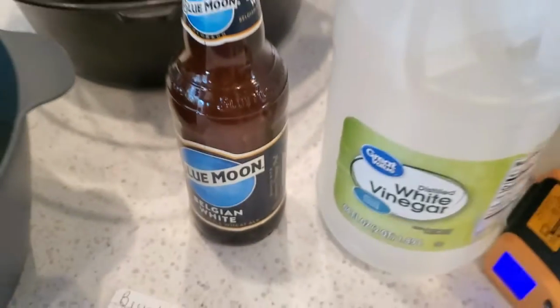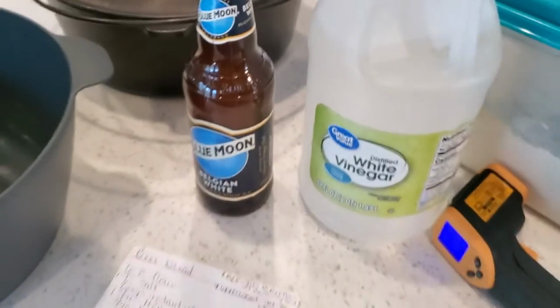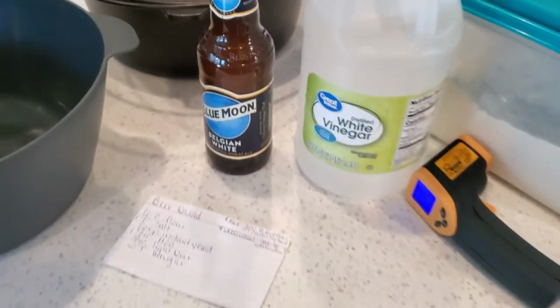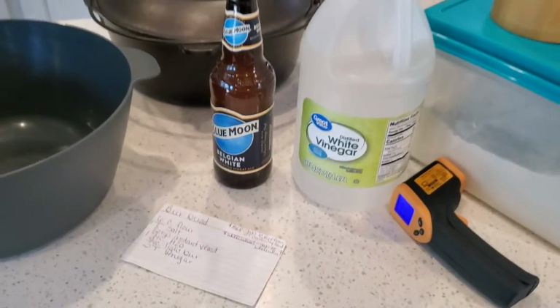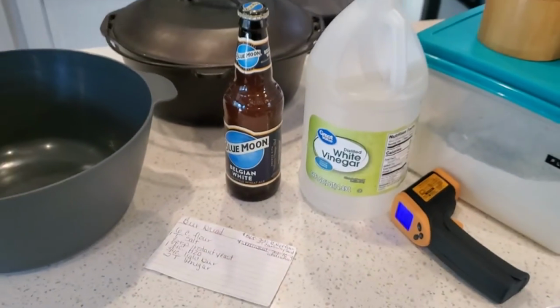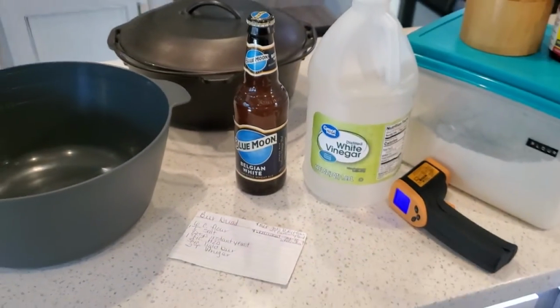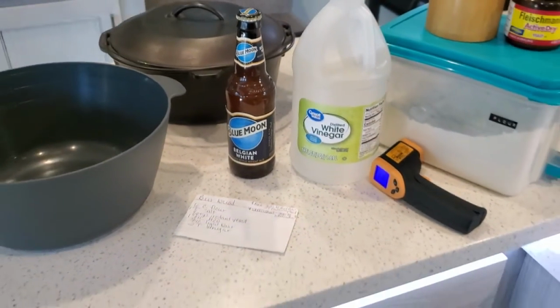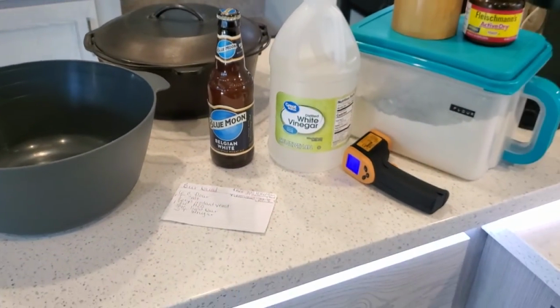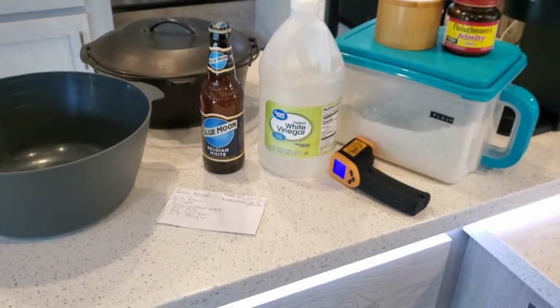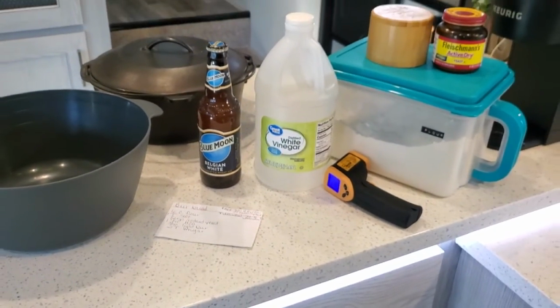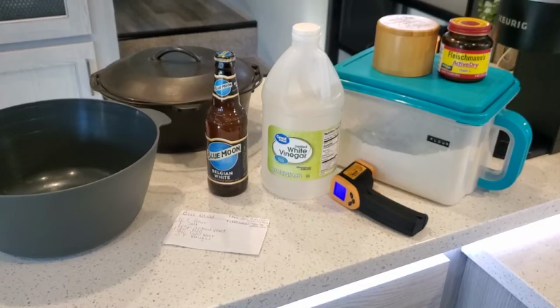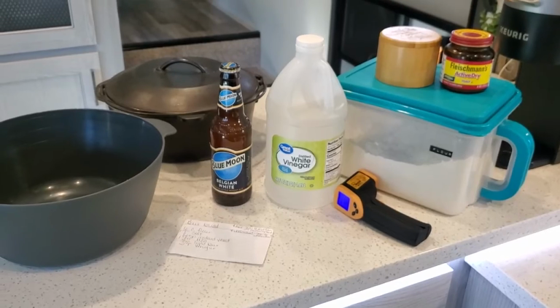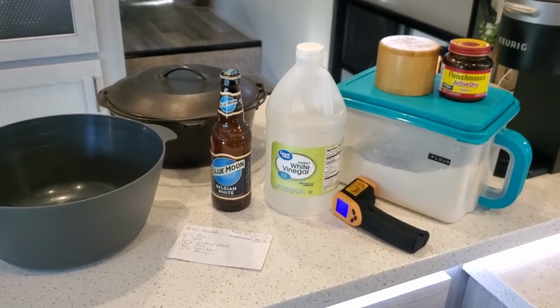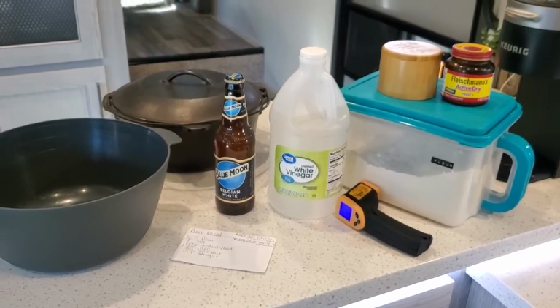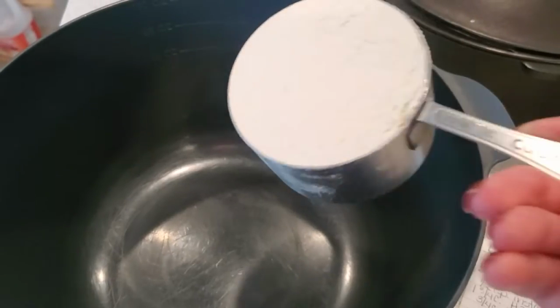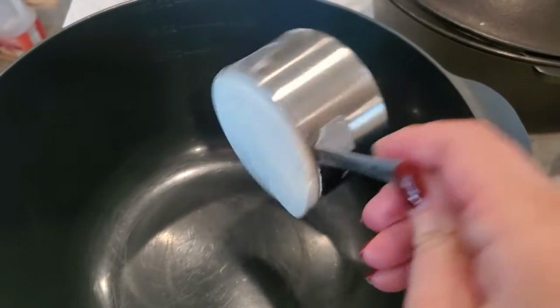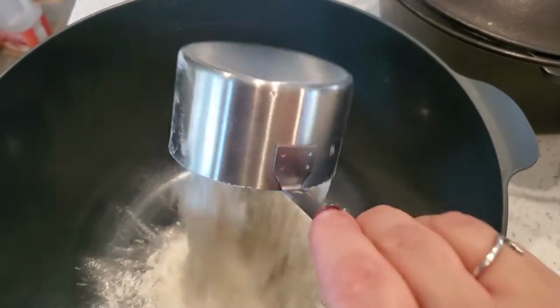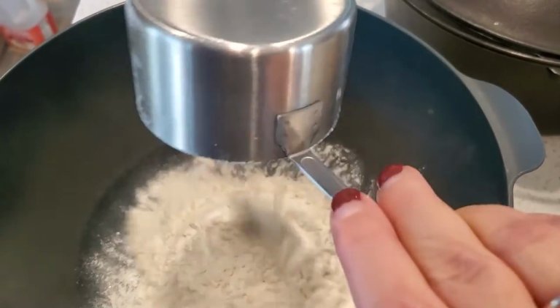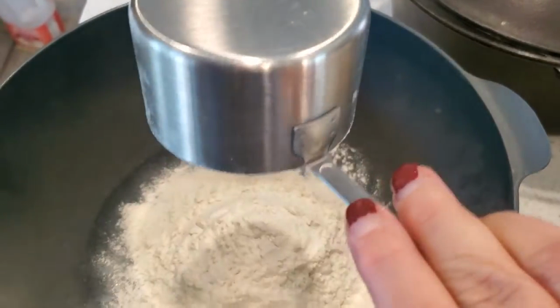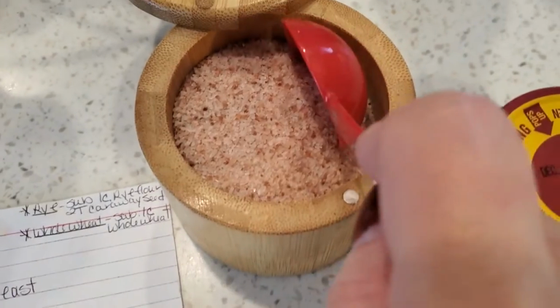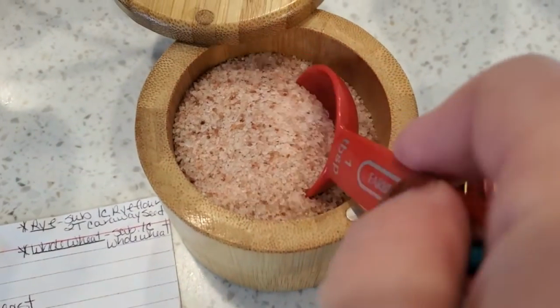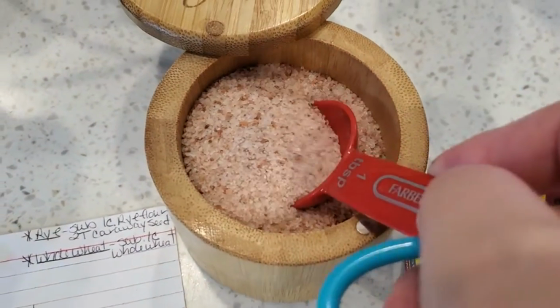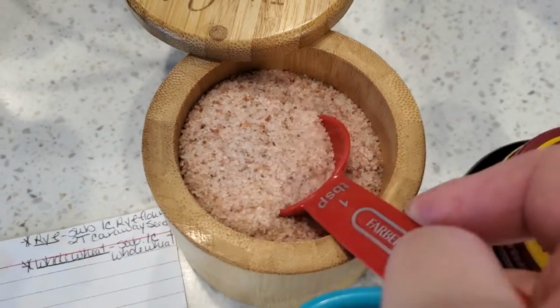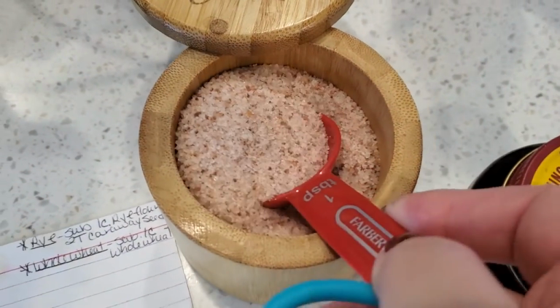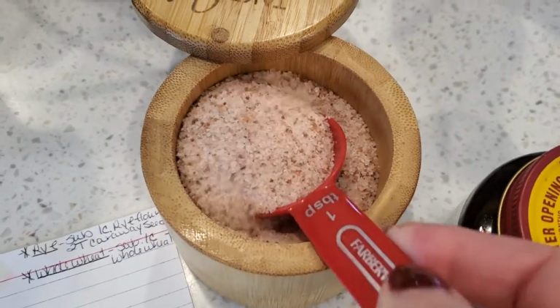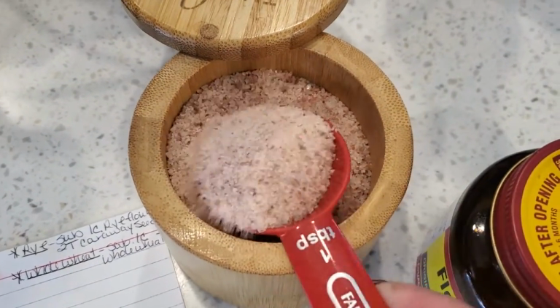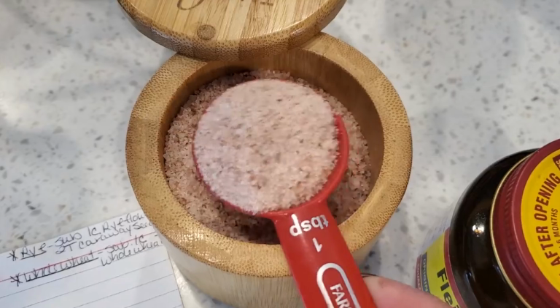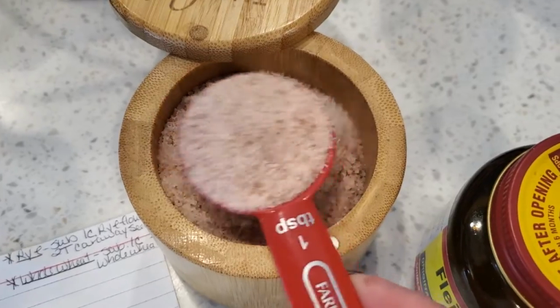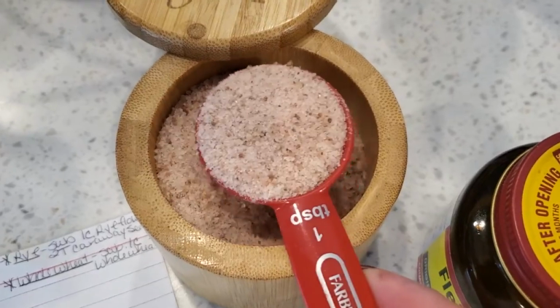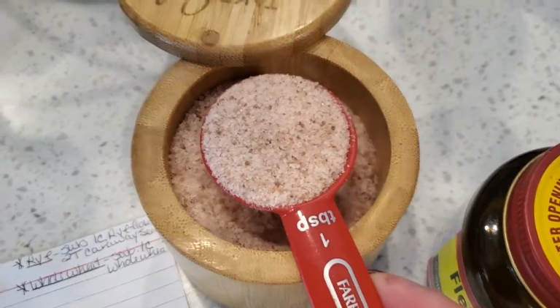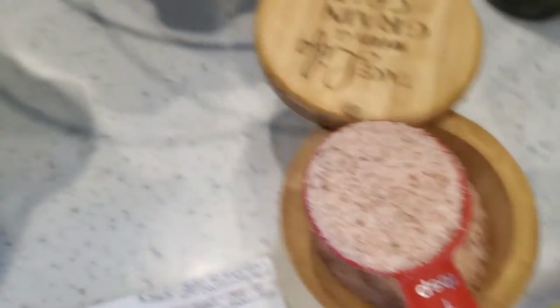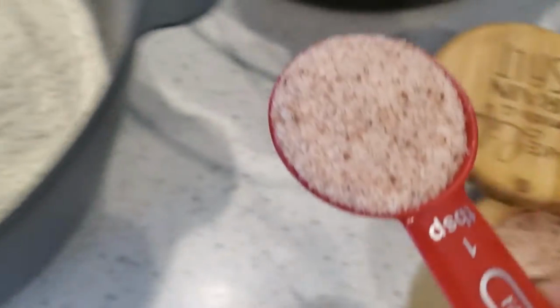Now that we have everything, let's get started — you're not going to believe how easy this is. Start by mixing six cups of flour, one tablespoon salt, and half a teaspoon of yeast.